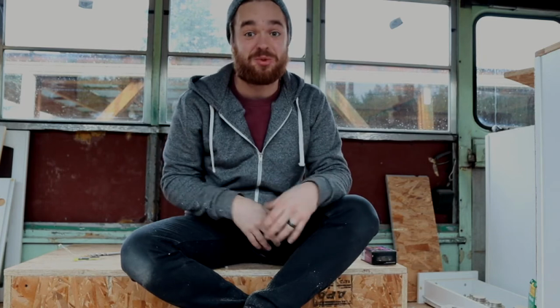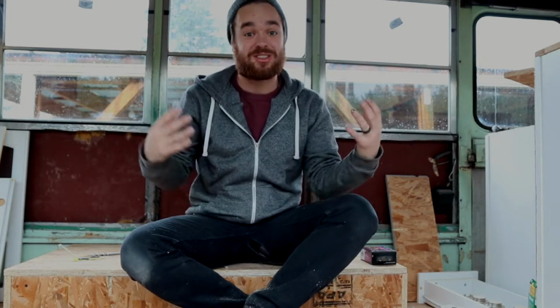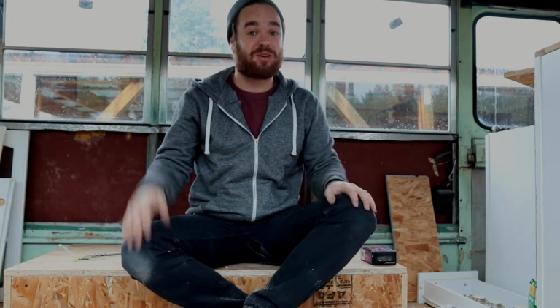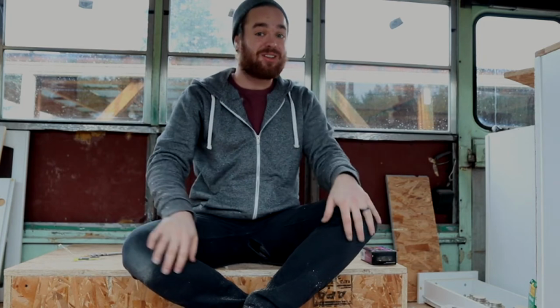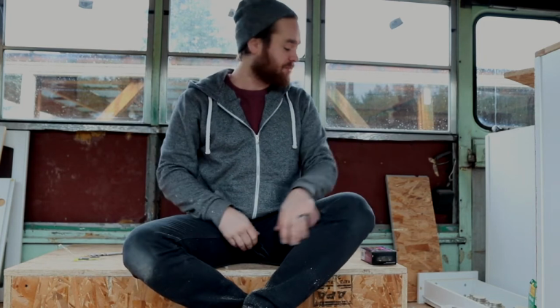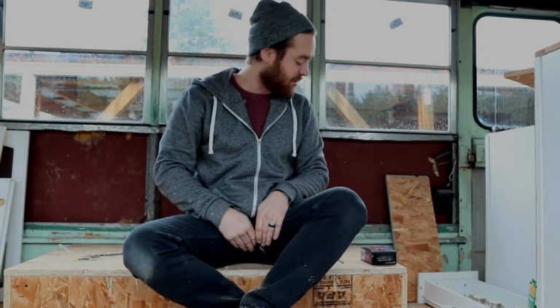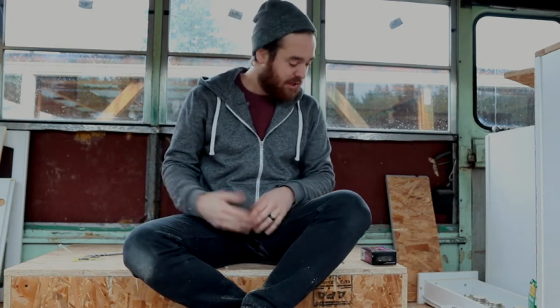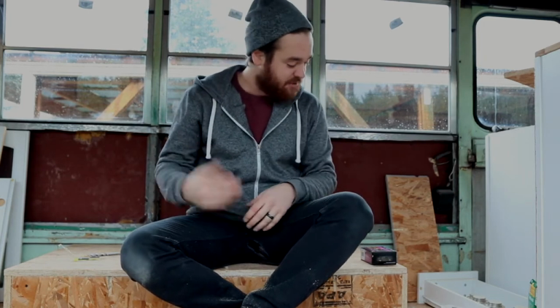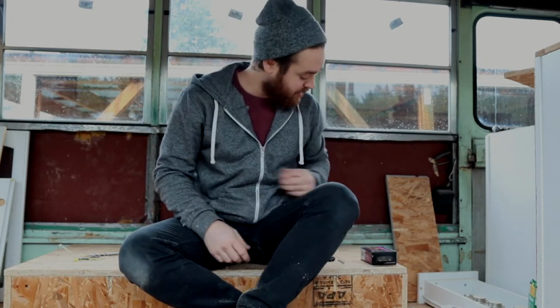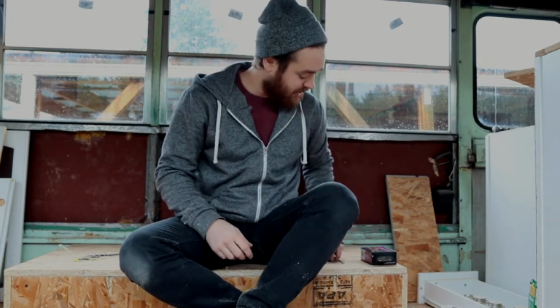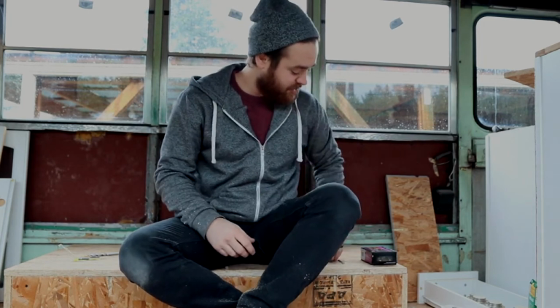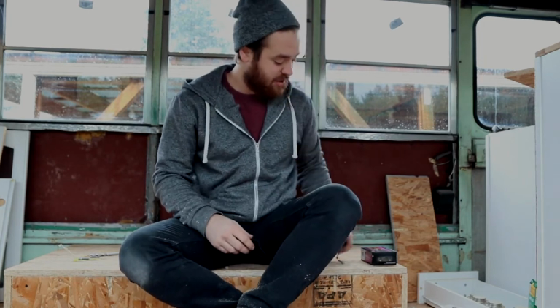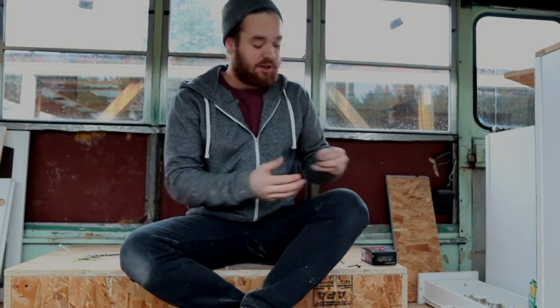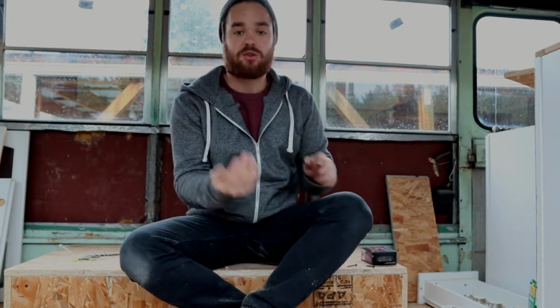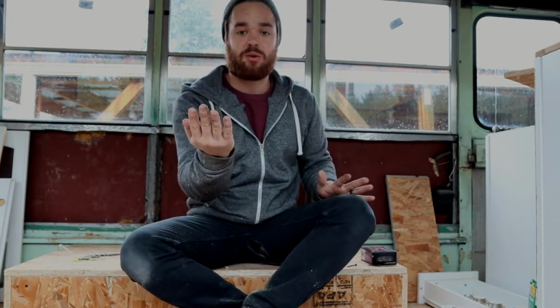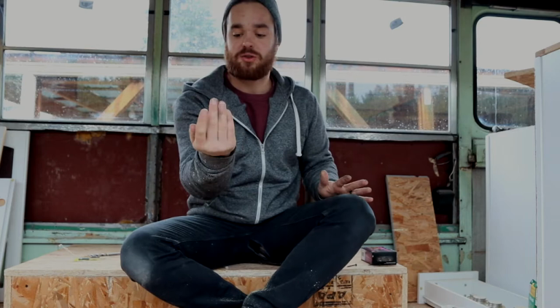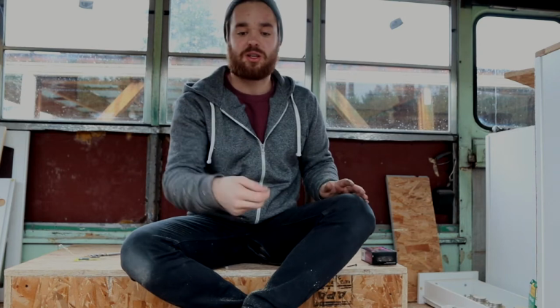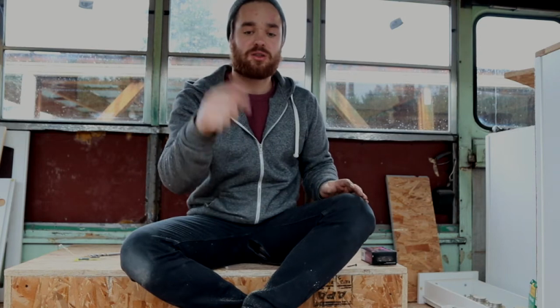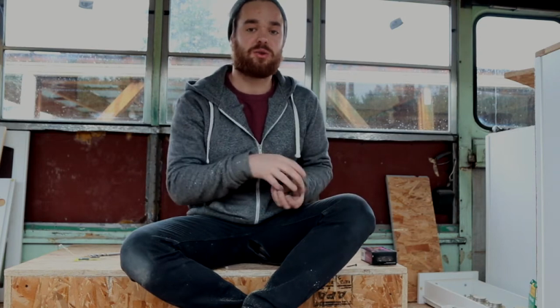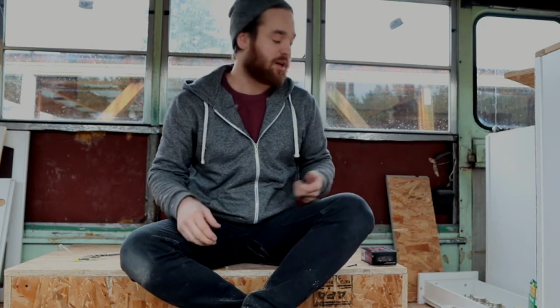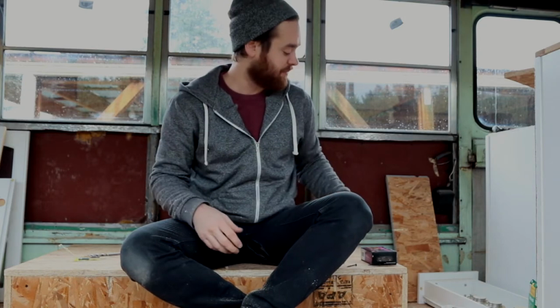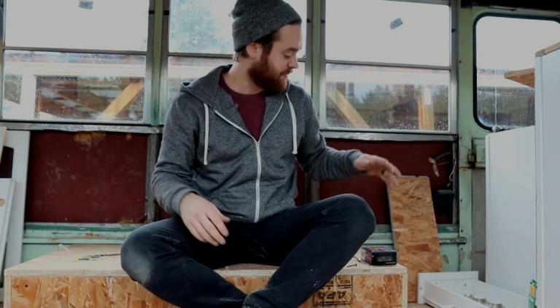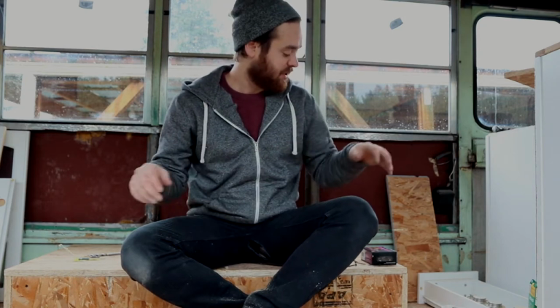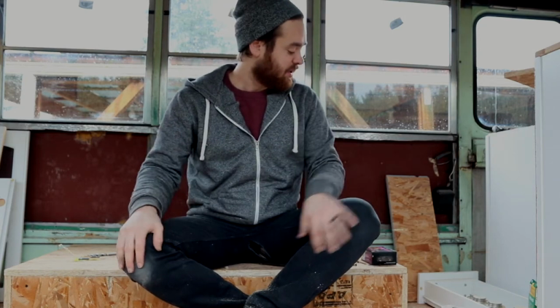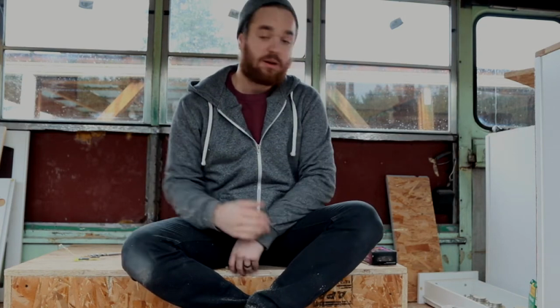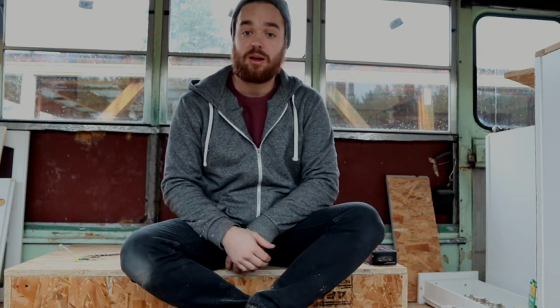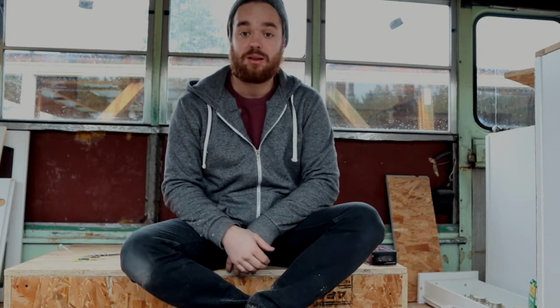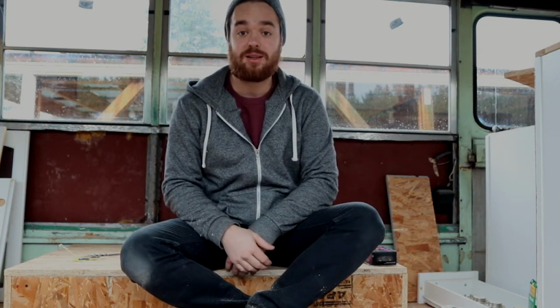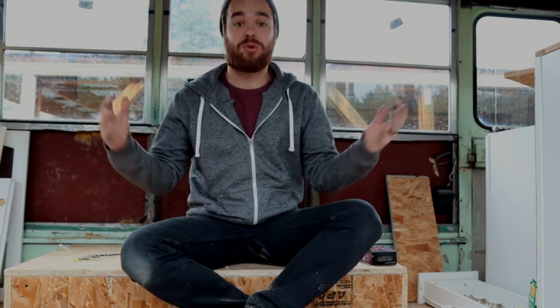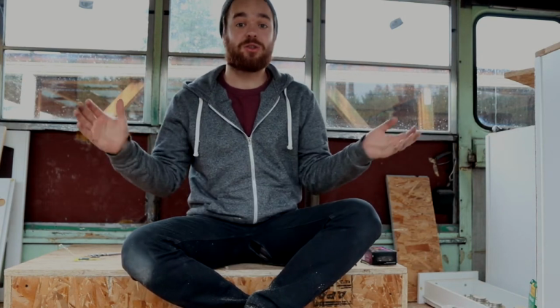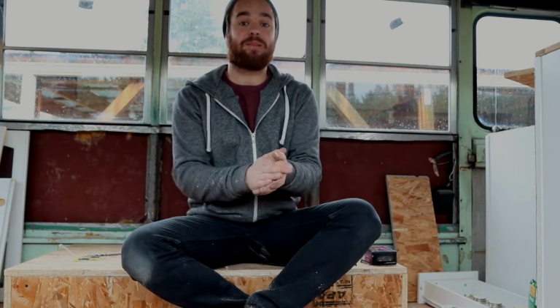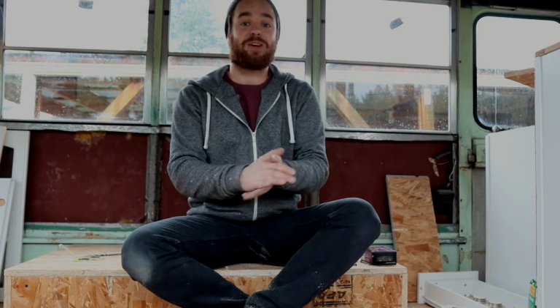I use drywall screws to screw in the plywood. That's what we're doing today — hope you guys enjoy, let's go.